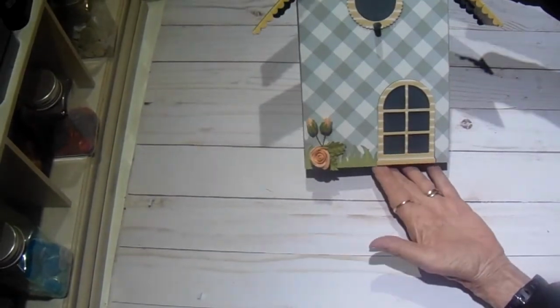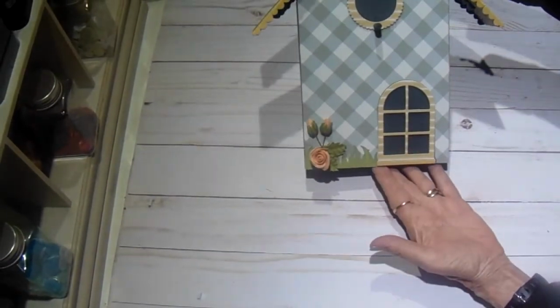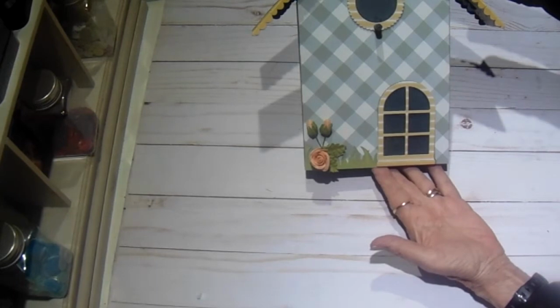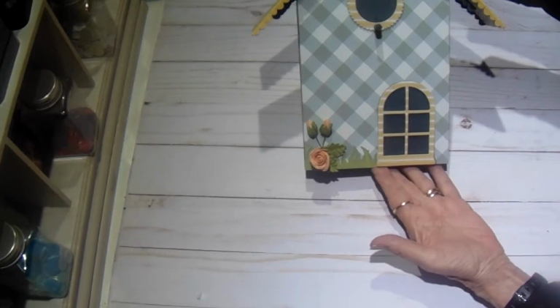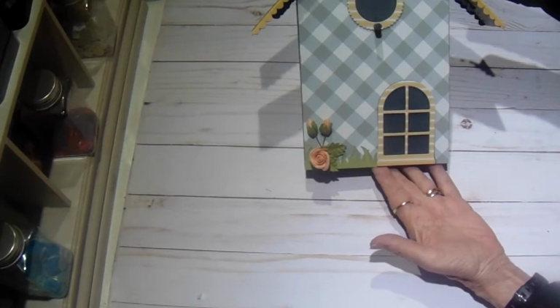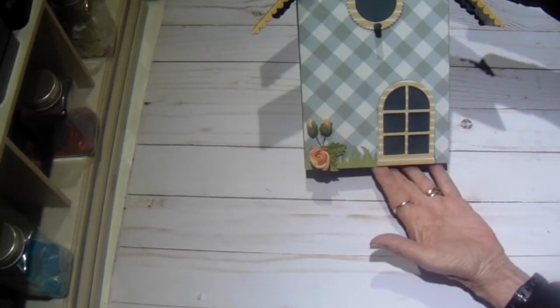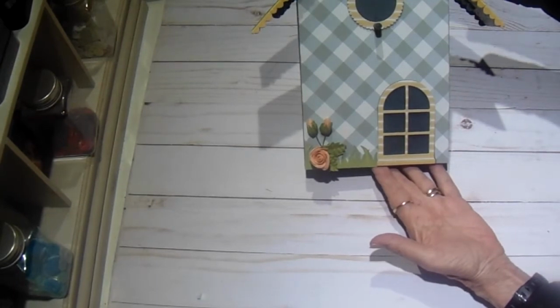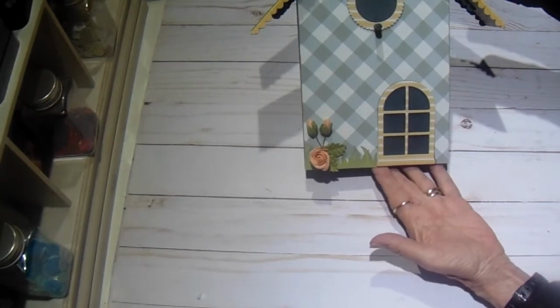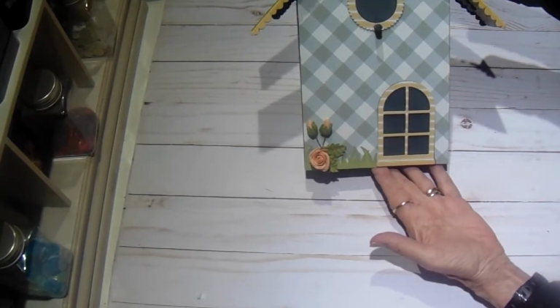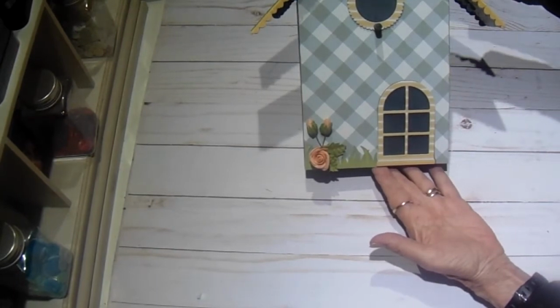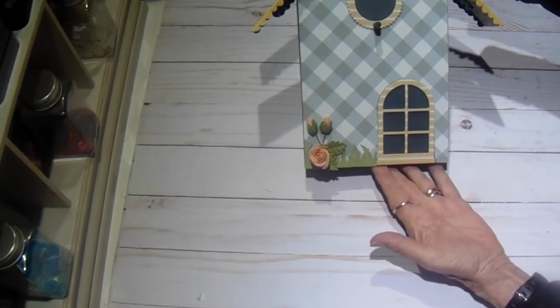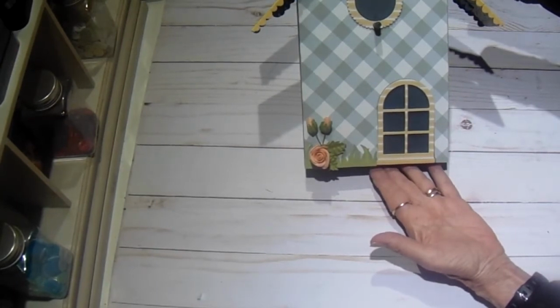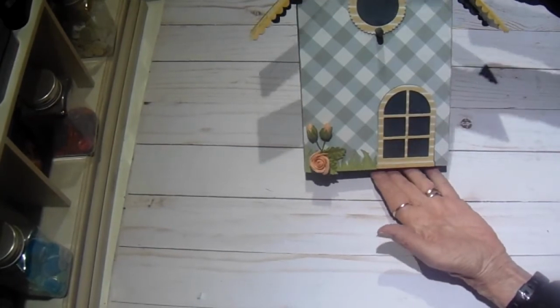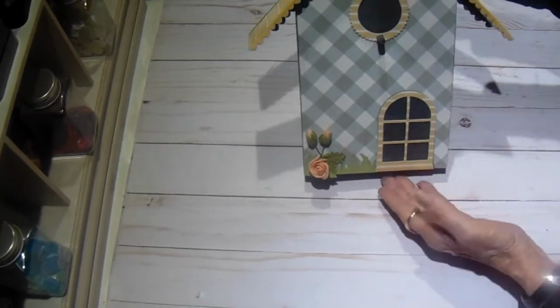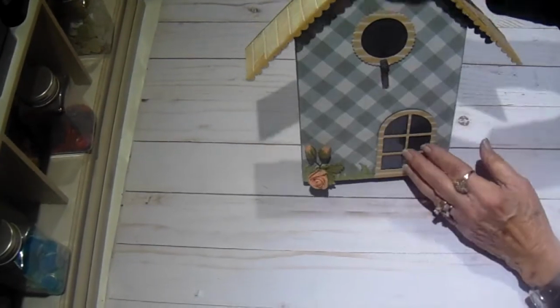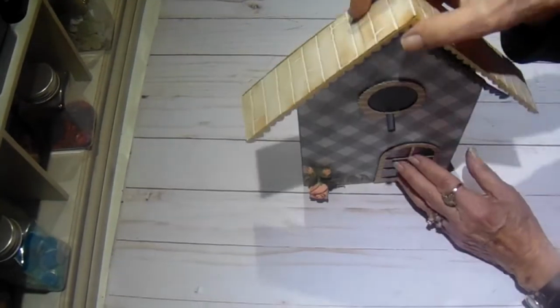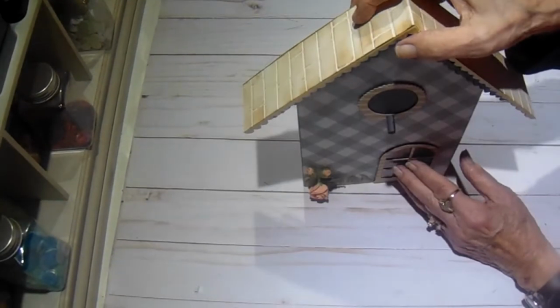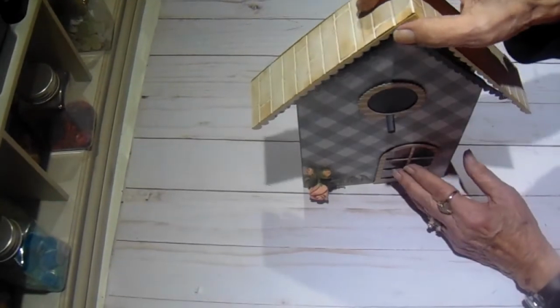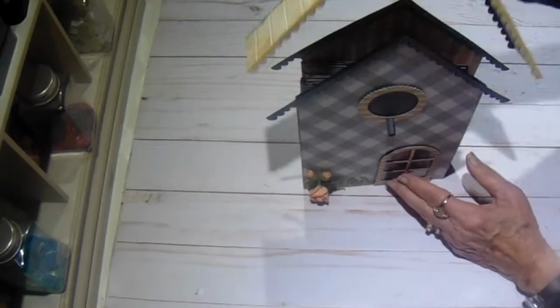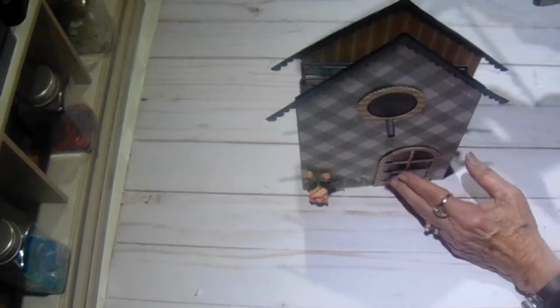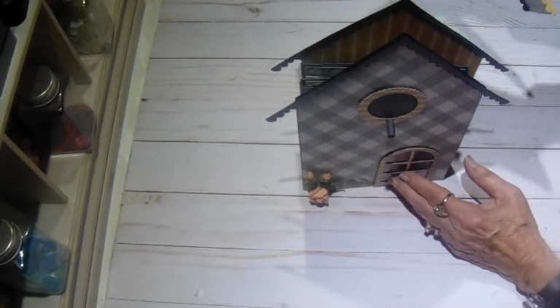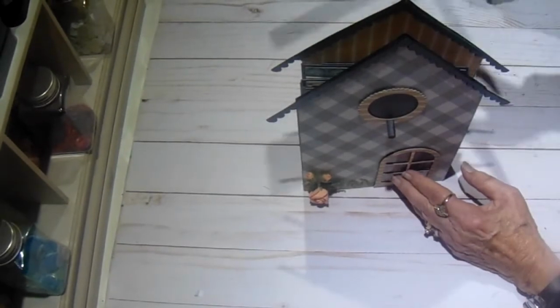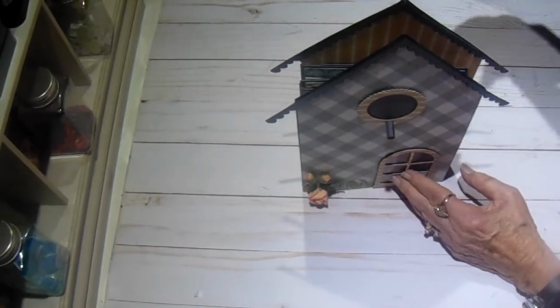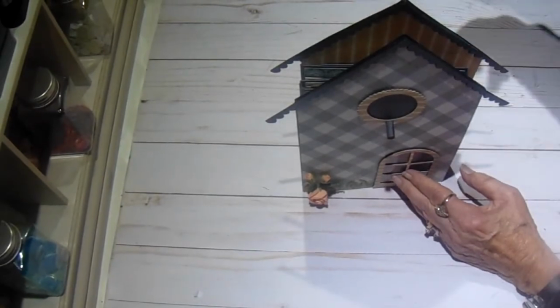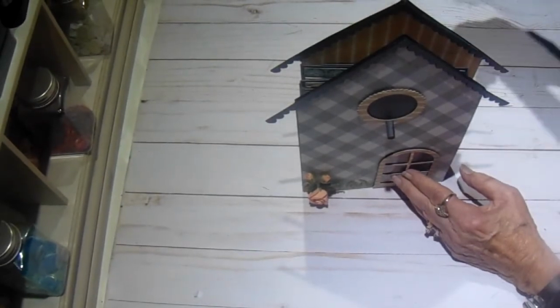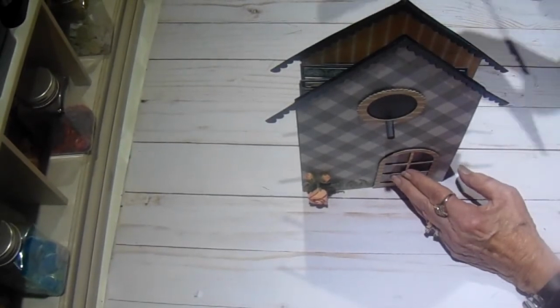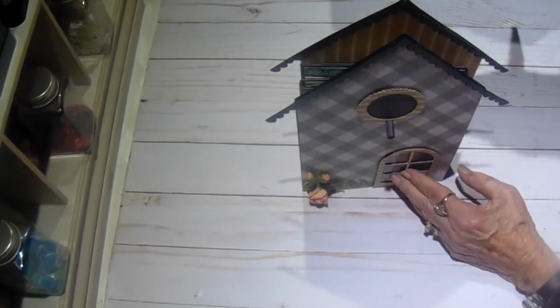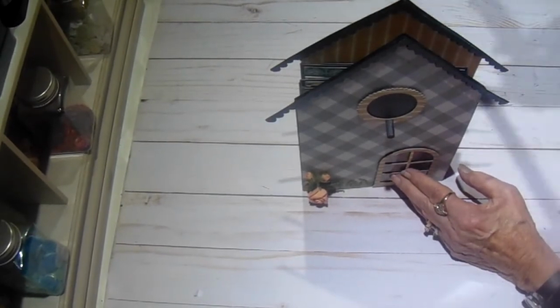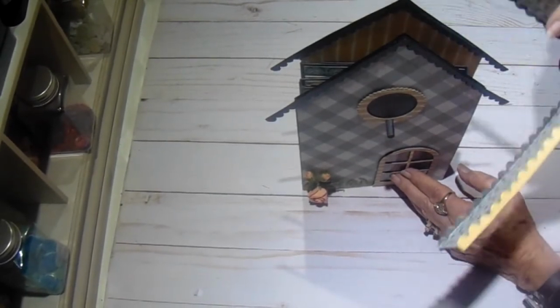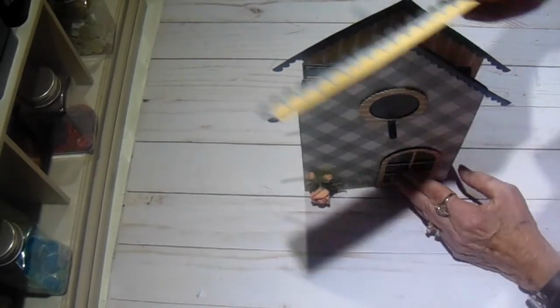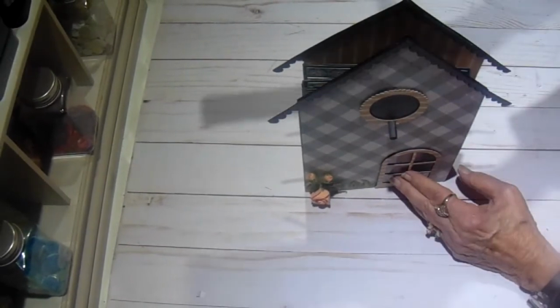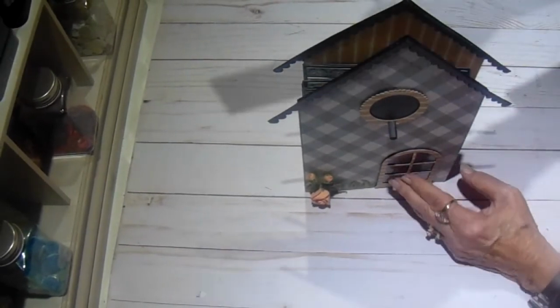This is a little birdhouse mini album and I have just left the roof lined loose so that you can take it off, and it is lined inside all the way around.